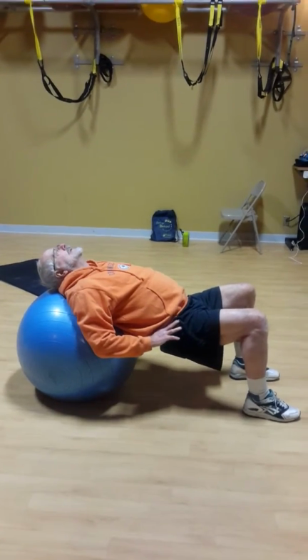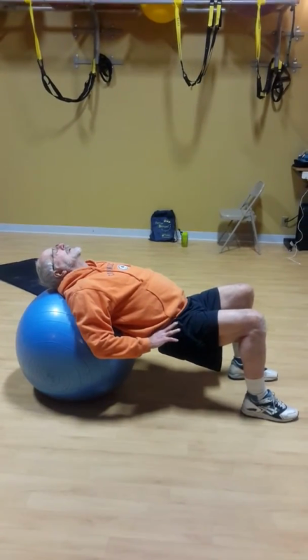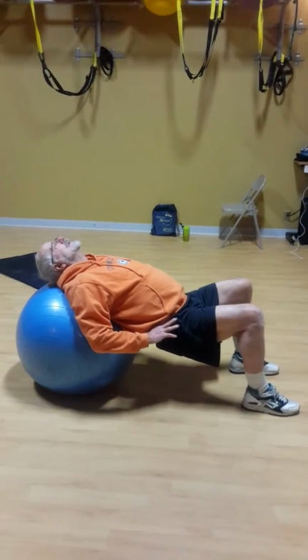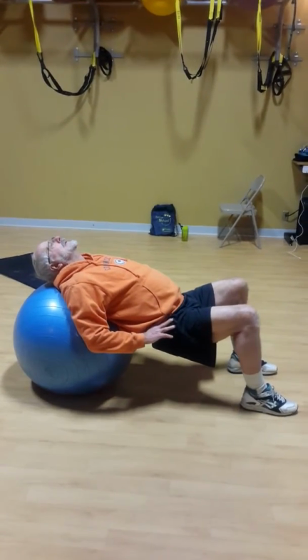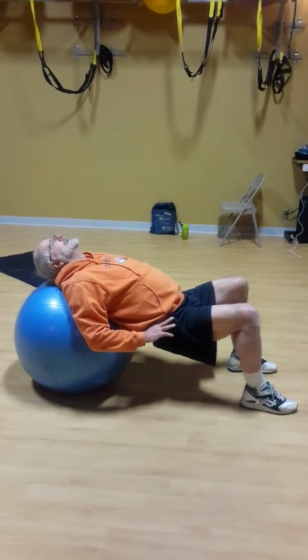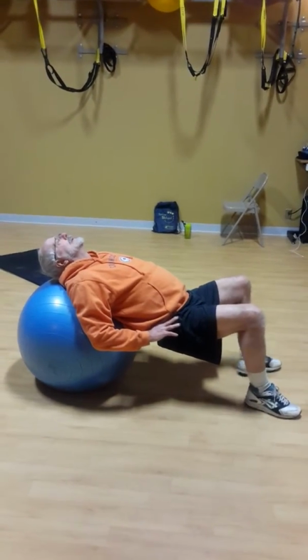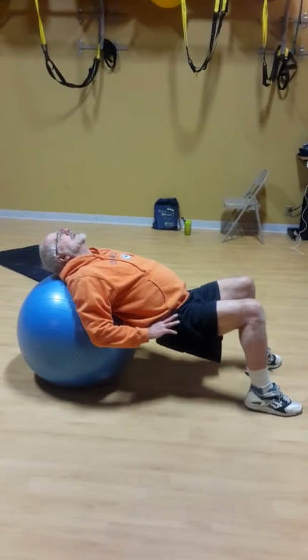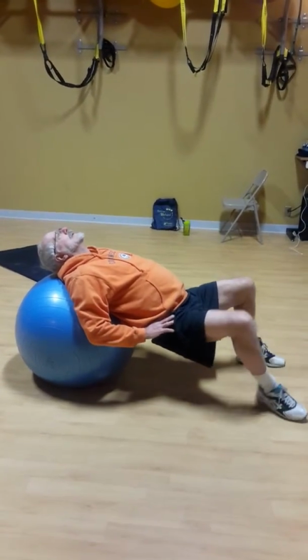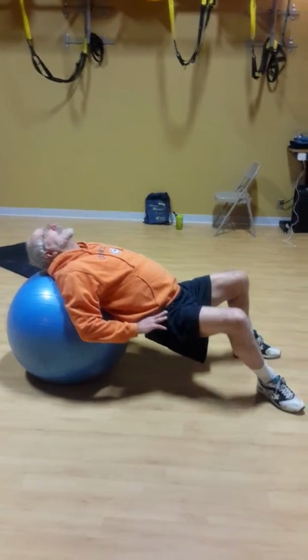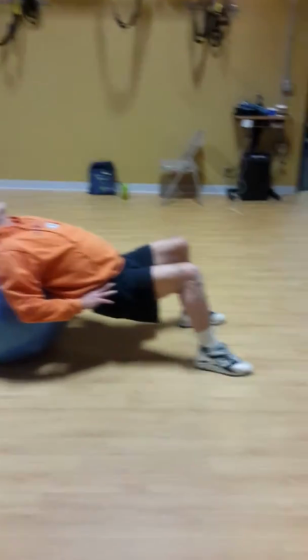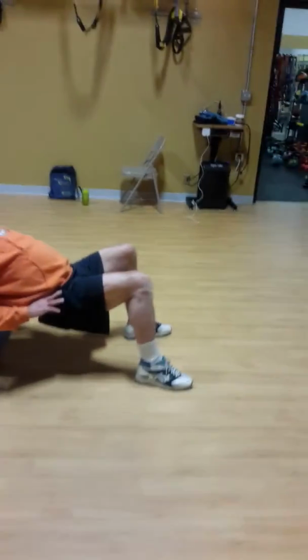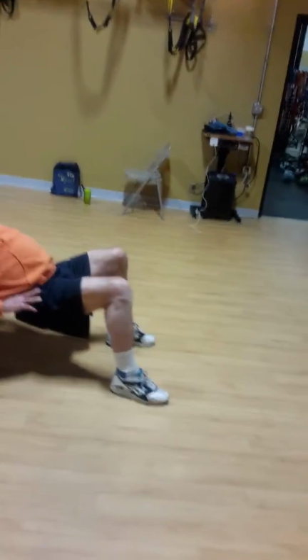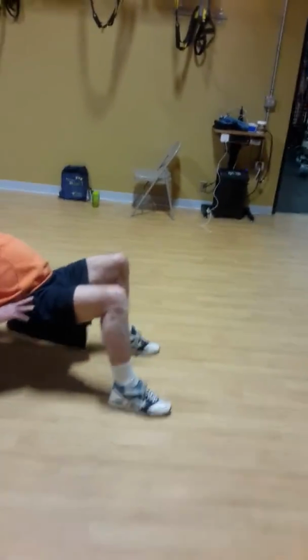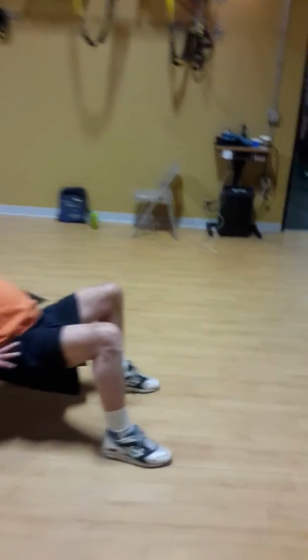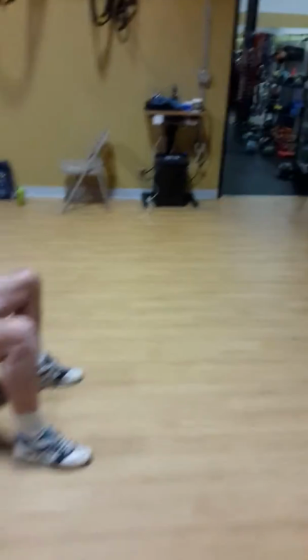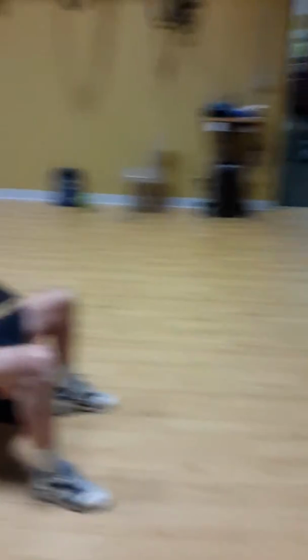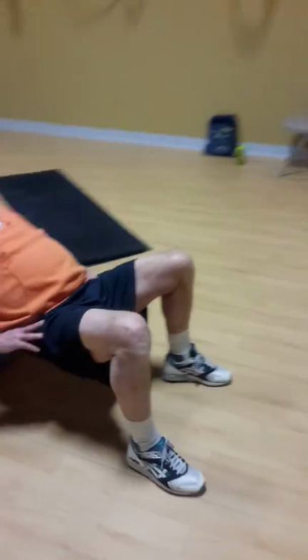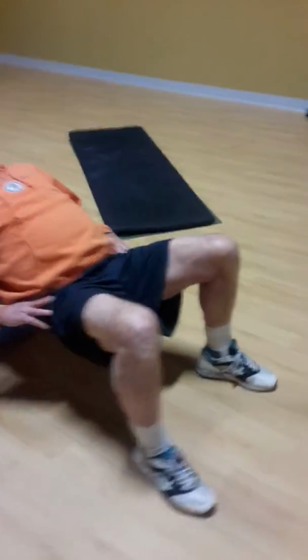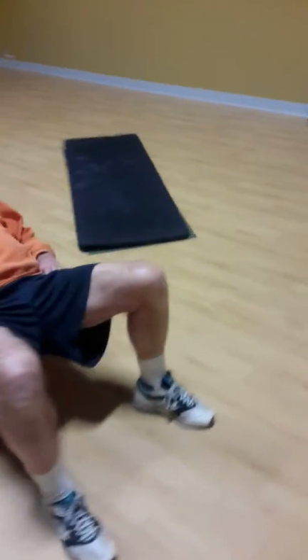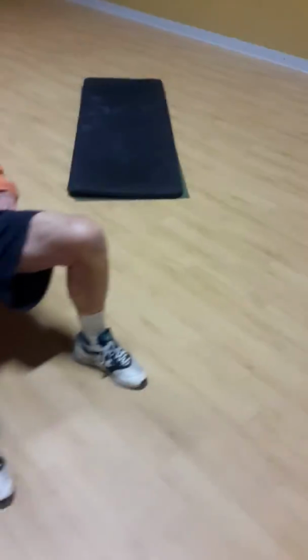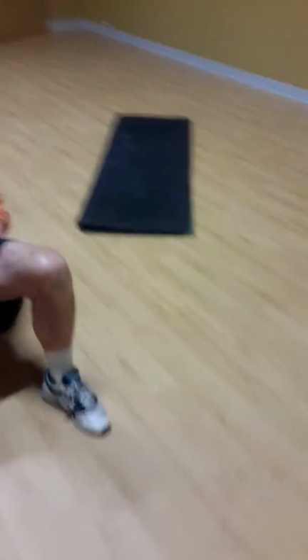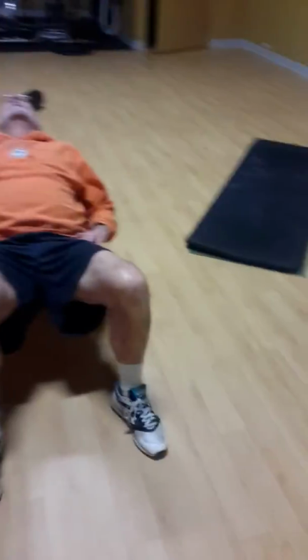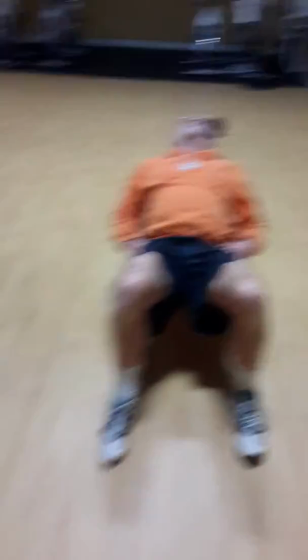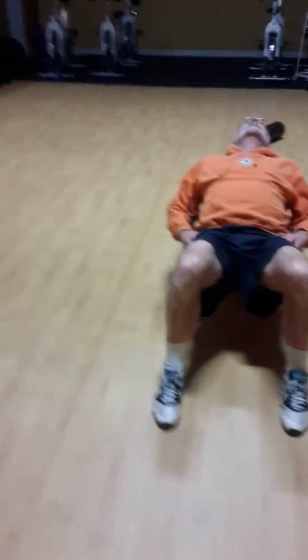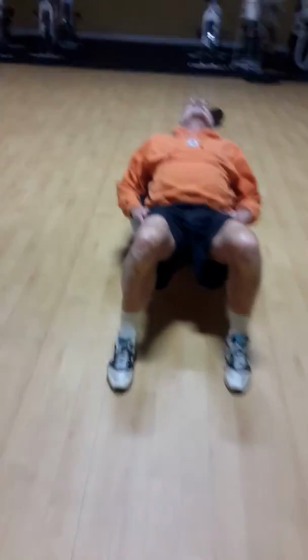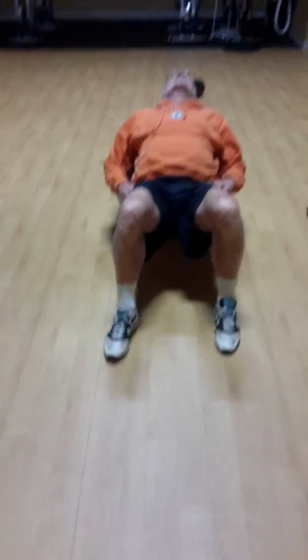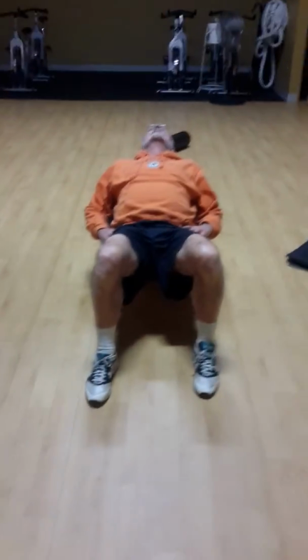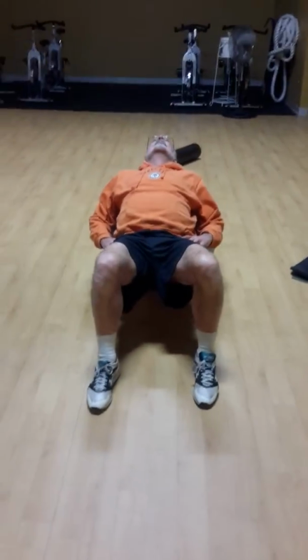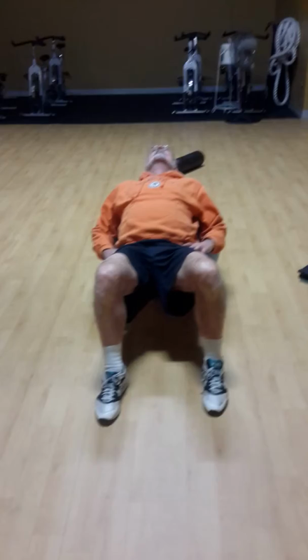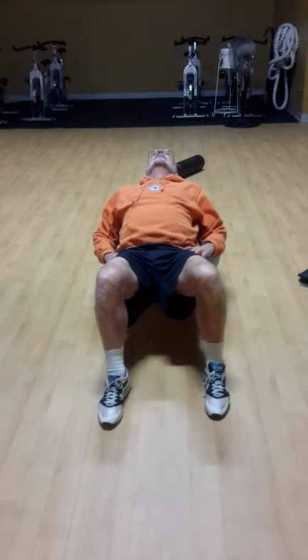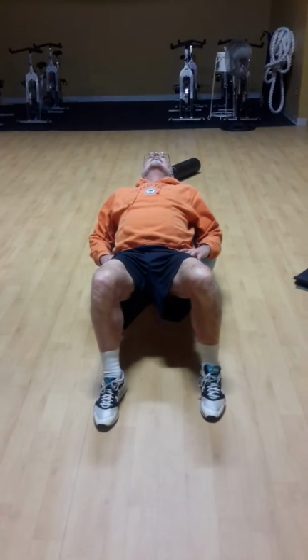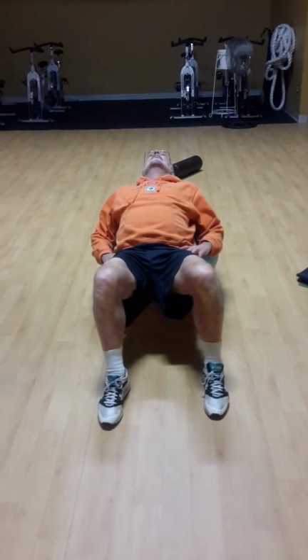Scoot out just a little bit farther — not your feet, but yeah, that way. And now let's get your knees lined up a little bit closer to your hips. Feet just a little closer together. There we go.